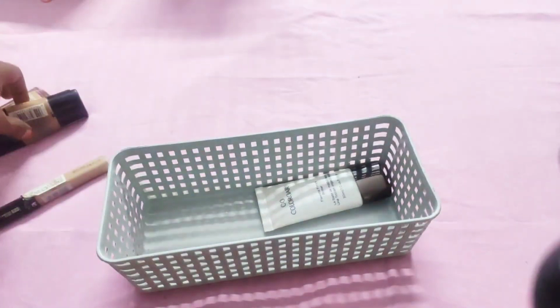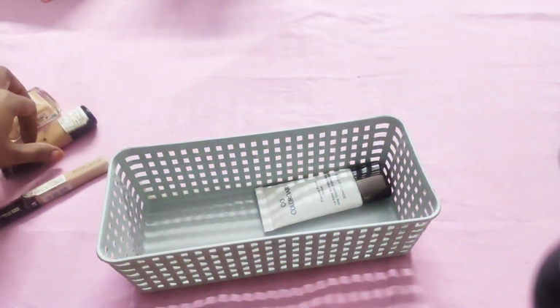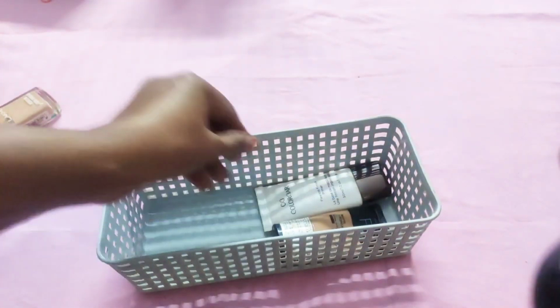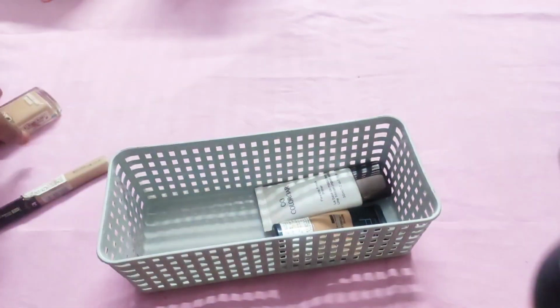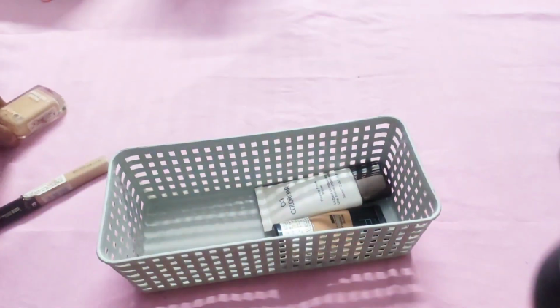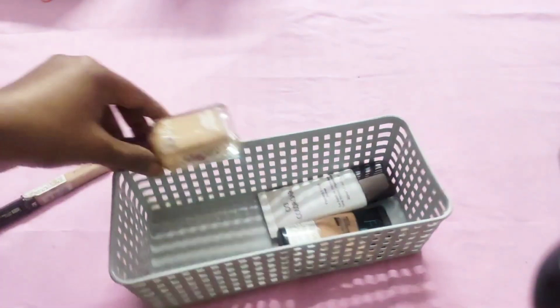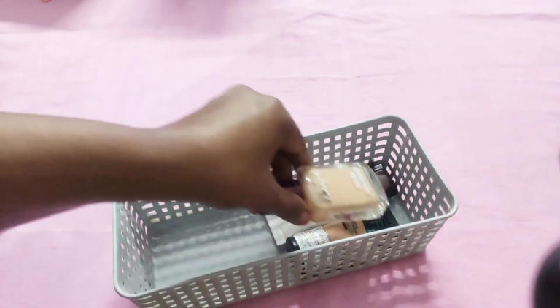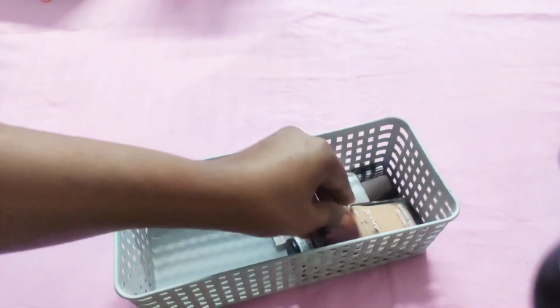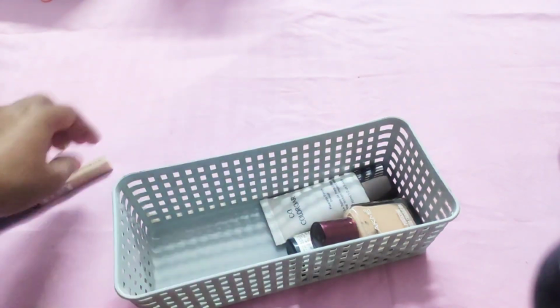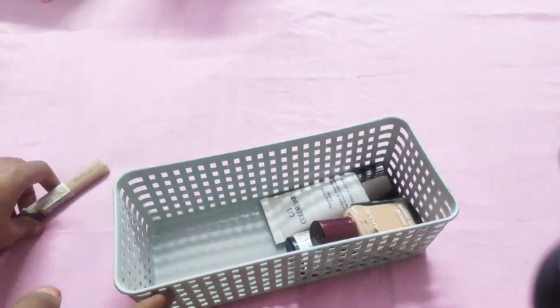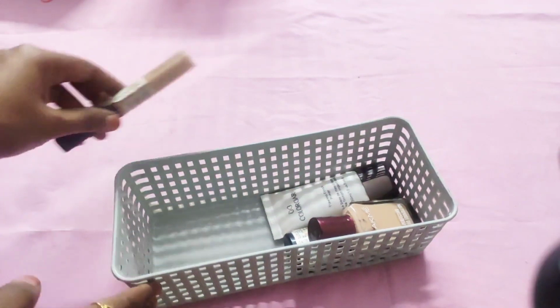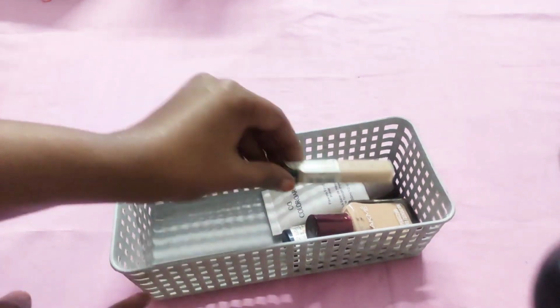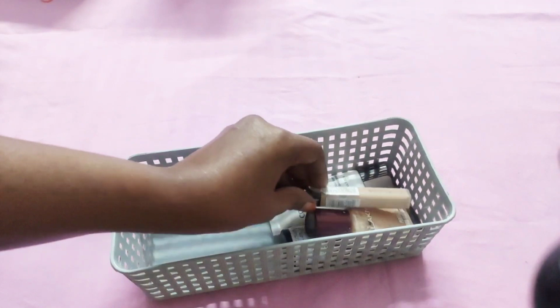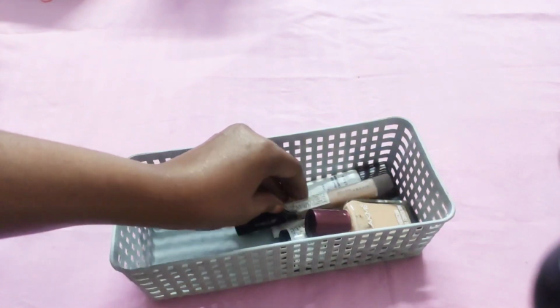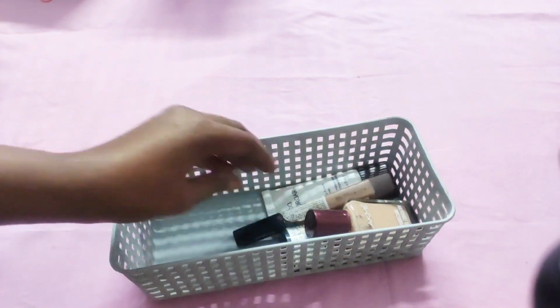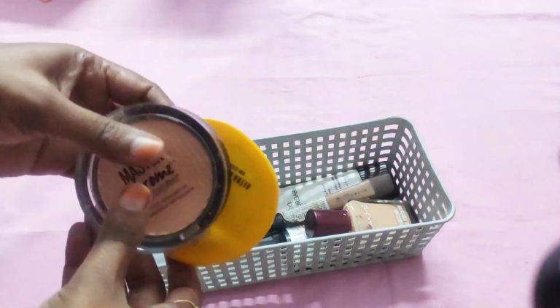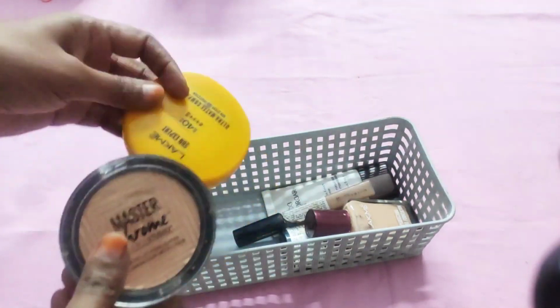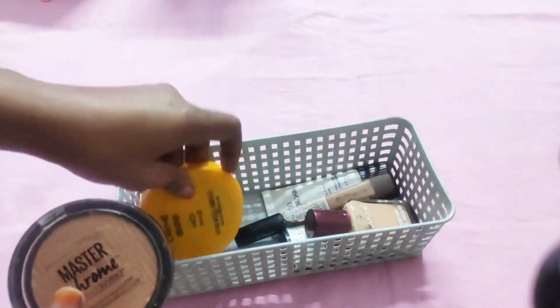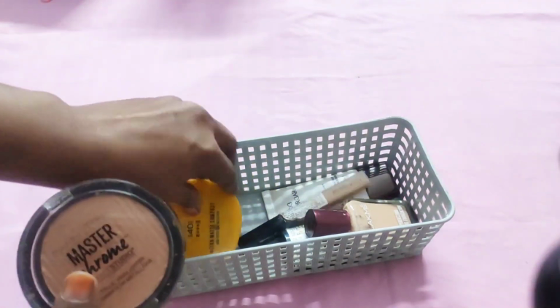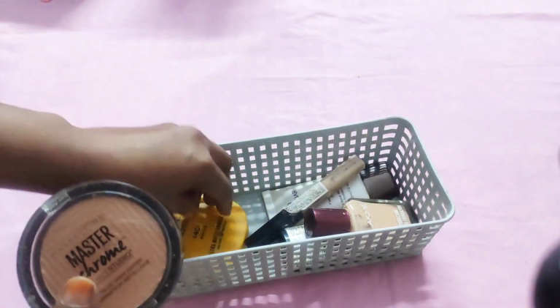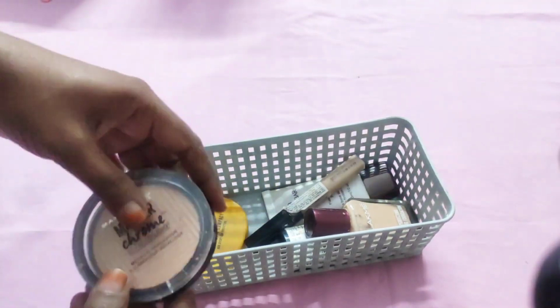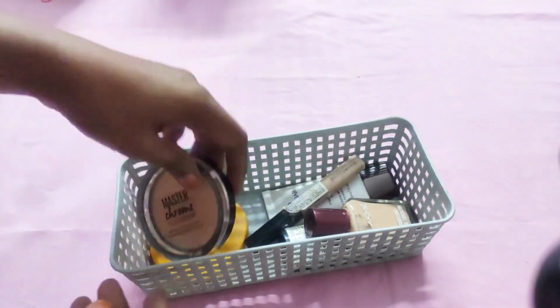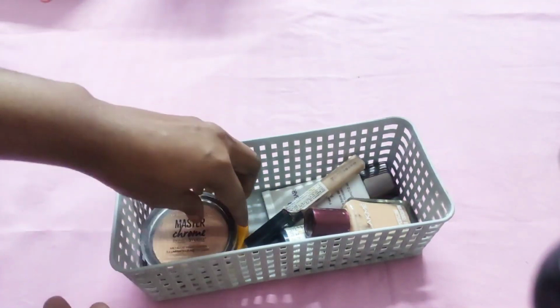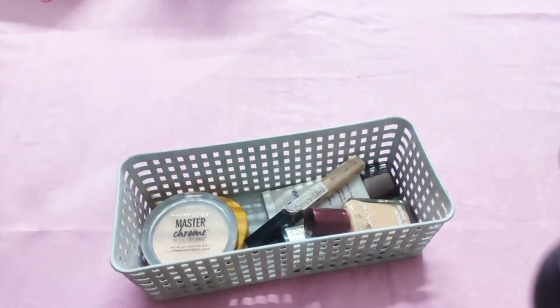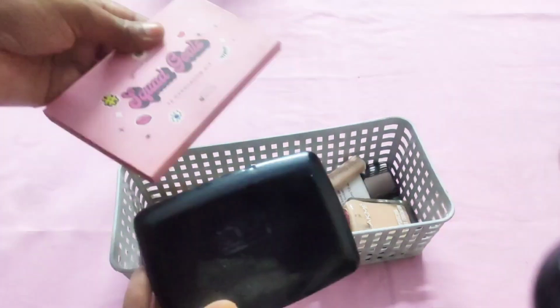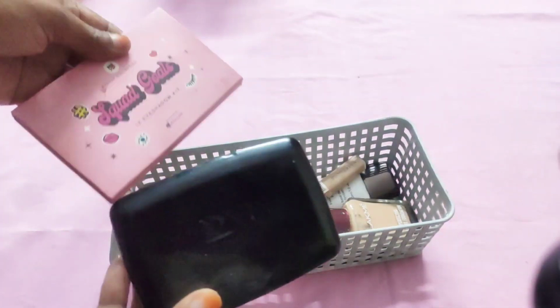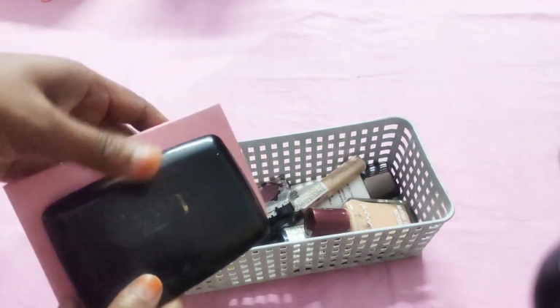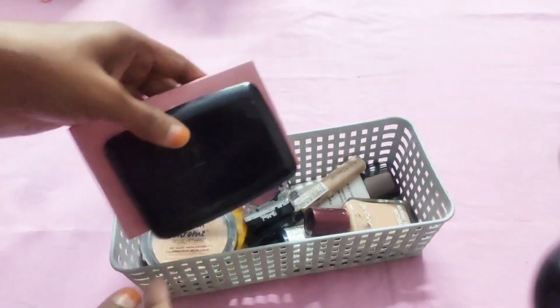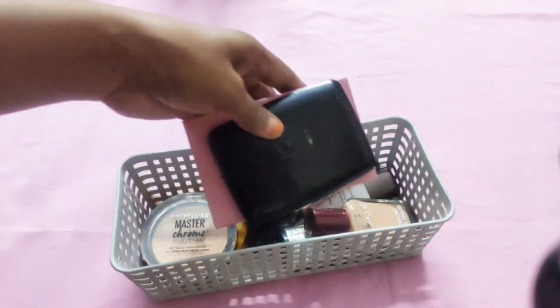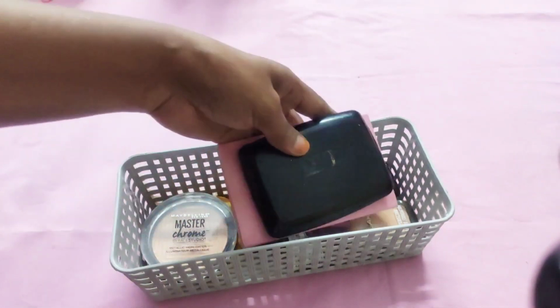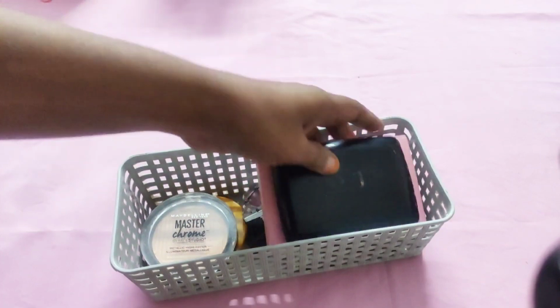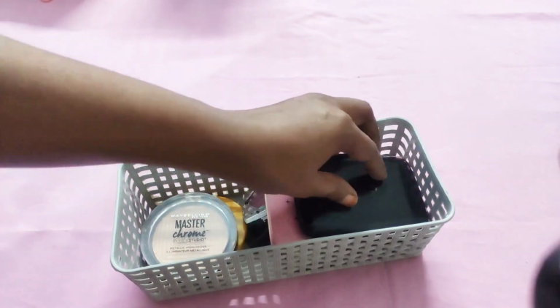In this basket I am keeping my party makeup items like primer, foundation, concealer, face powder, eye makeup, etc.